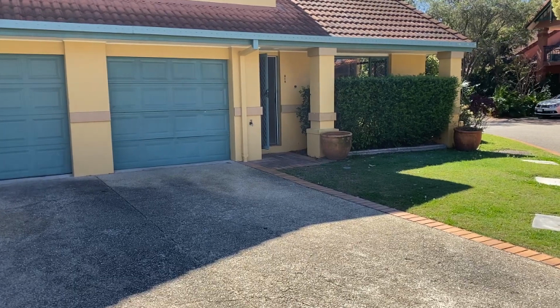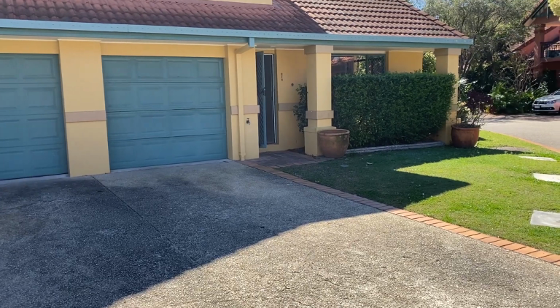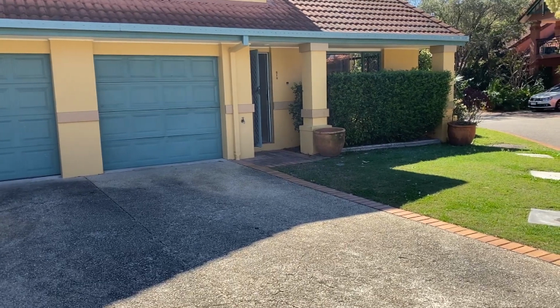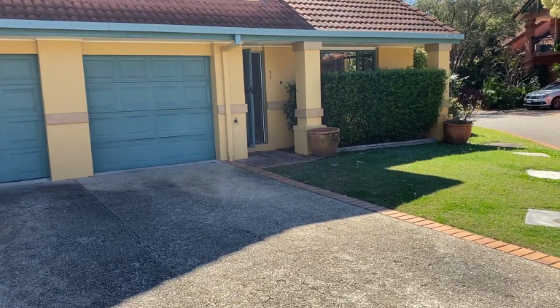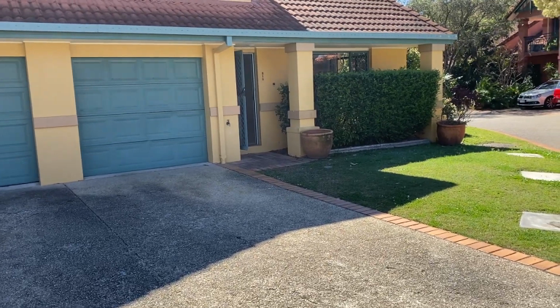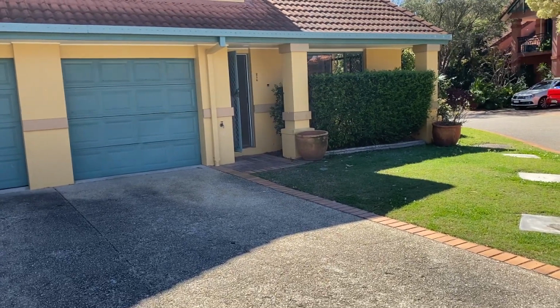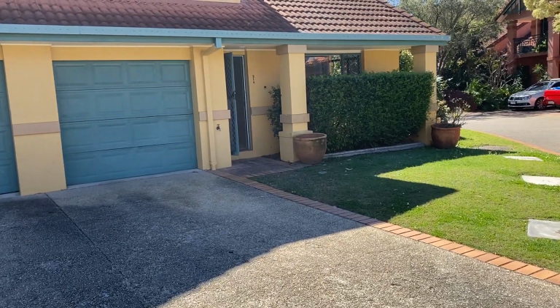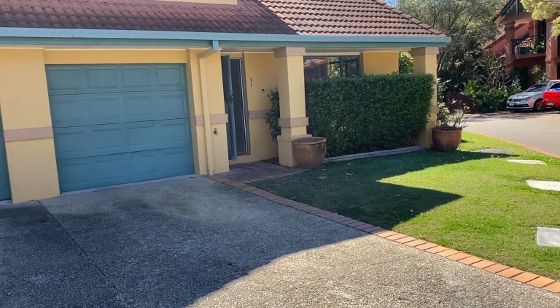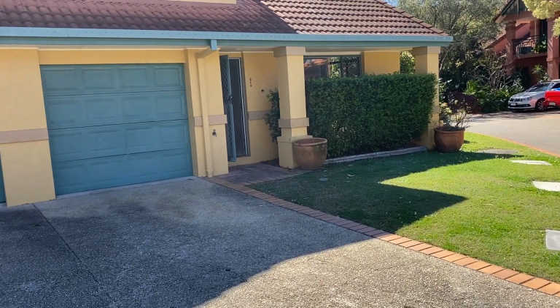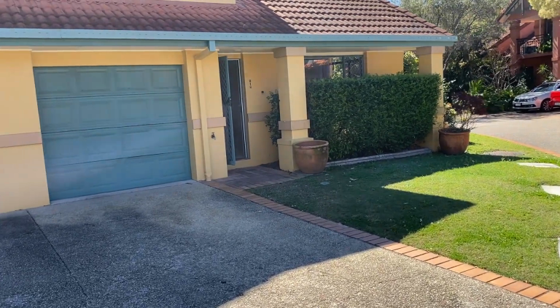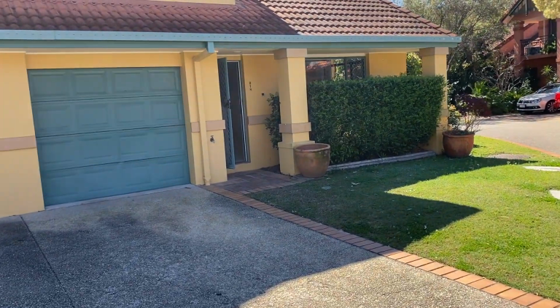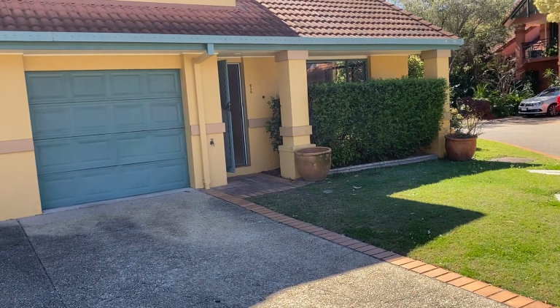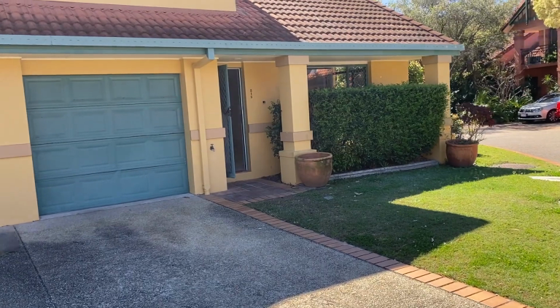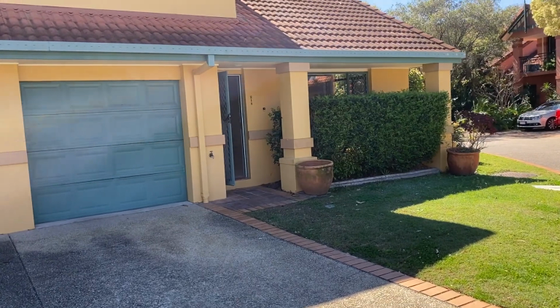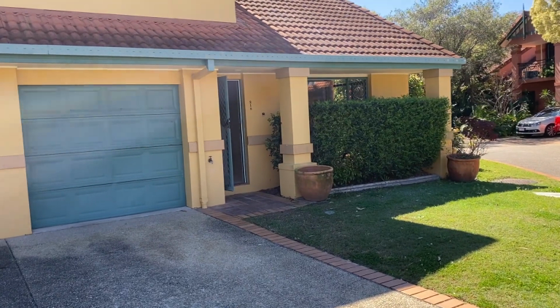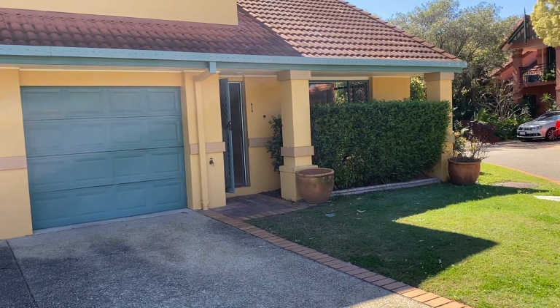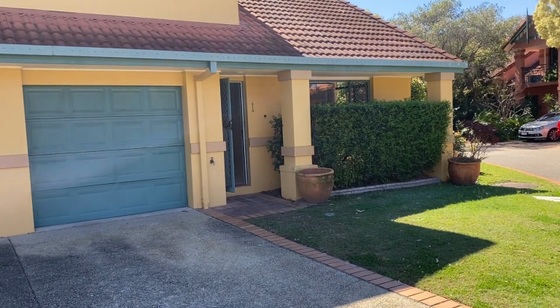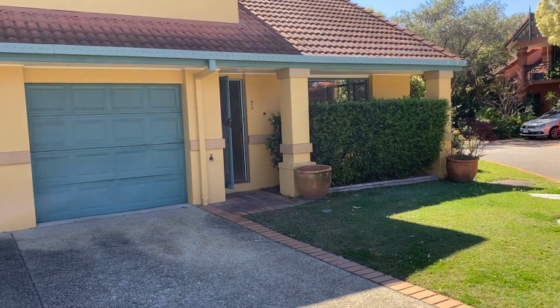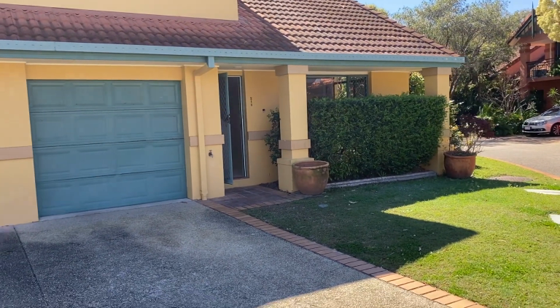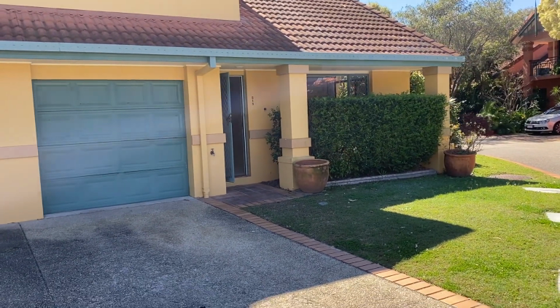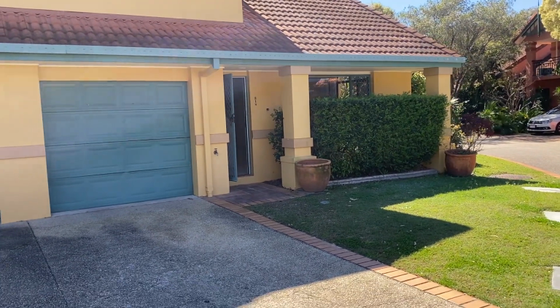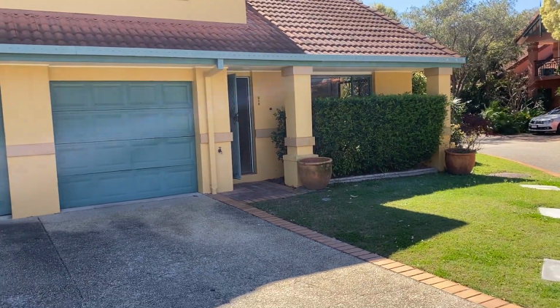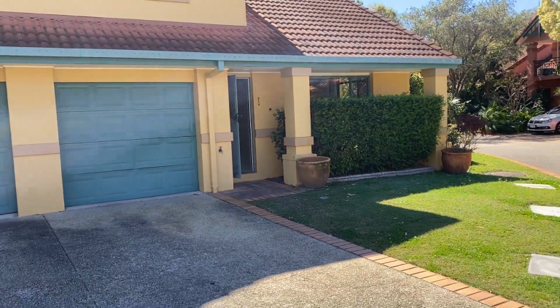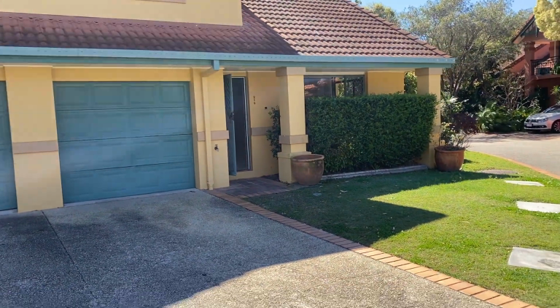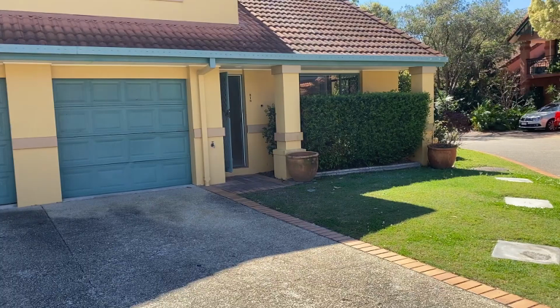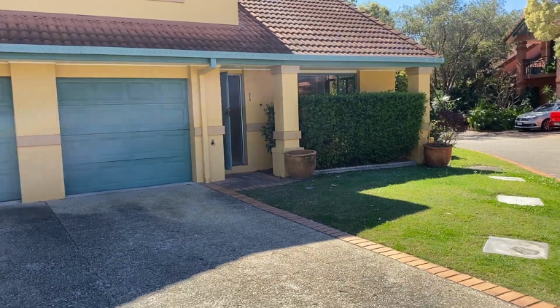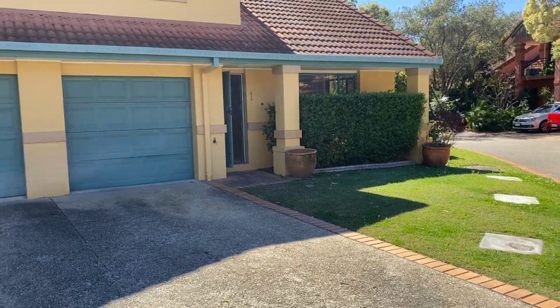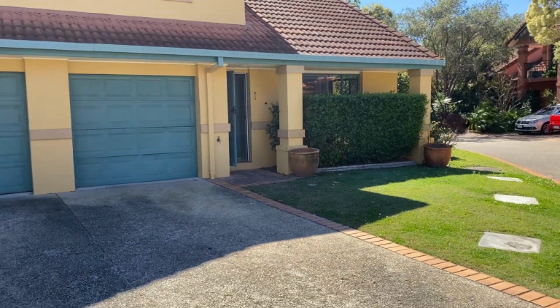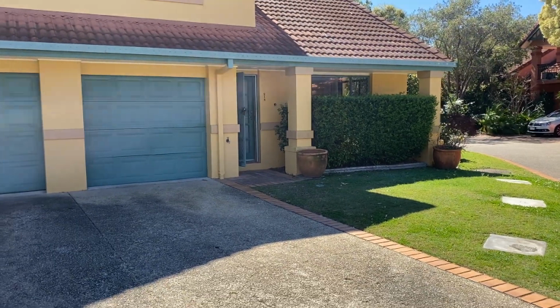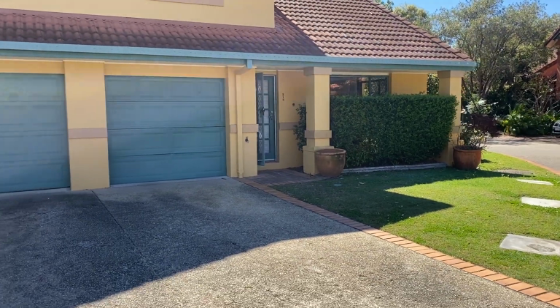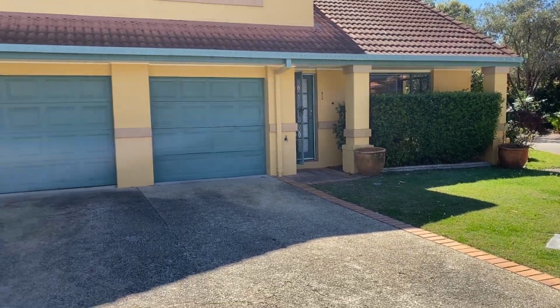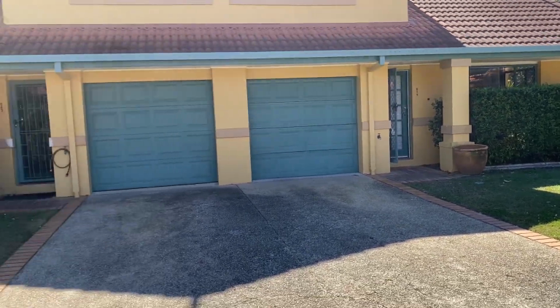Welcome to the quick video tour of Townhouse 218-125 Hansford Road in Coomba Park. A recently renovated three-bedroom, two-bathroom, single lock-up townhouse.